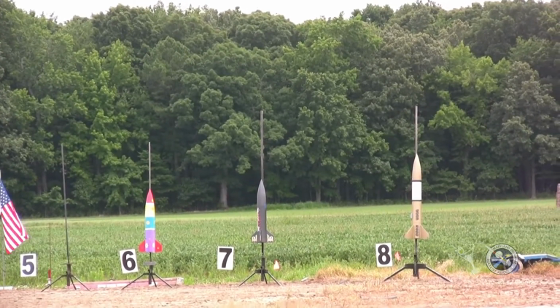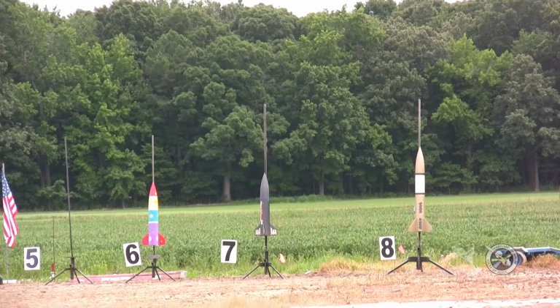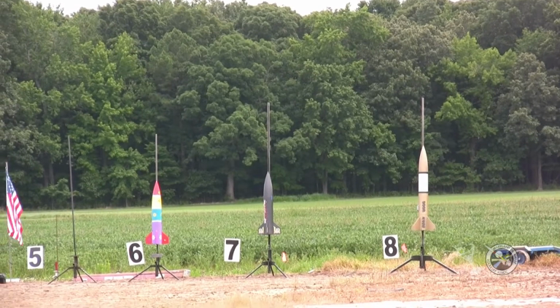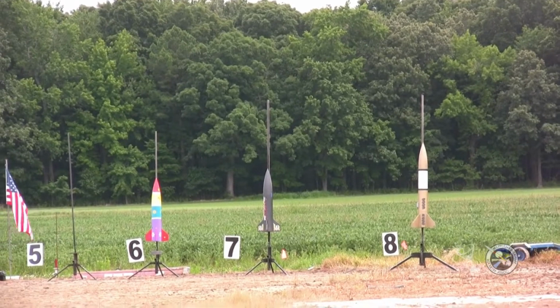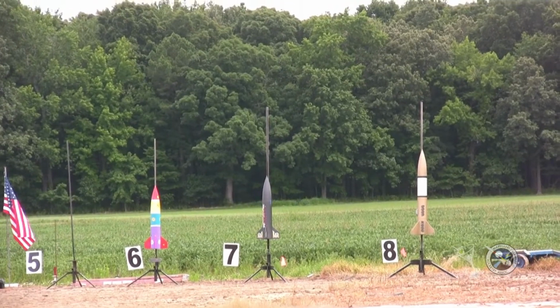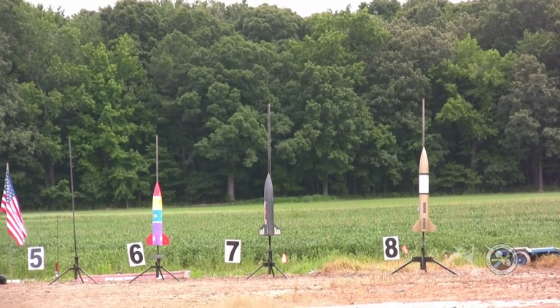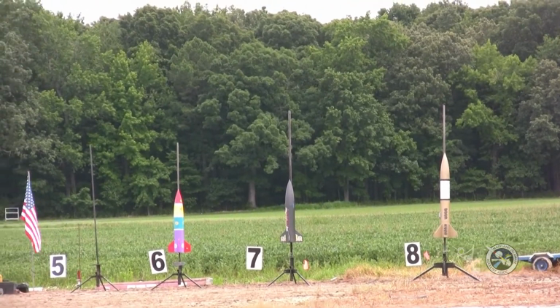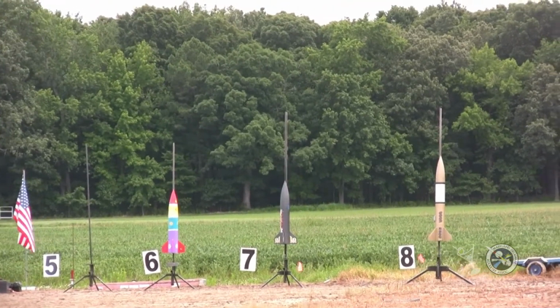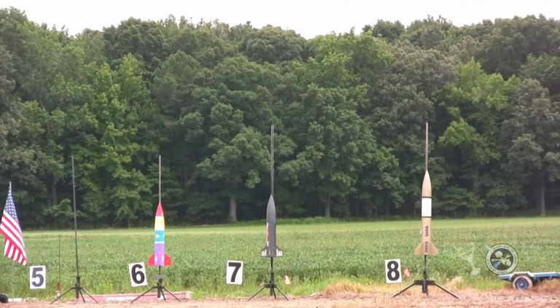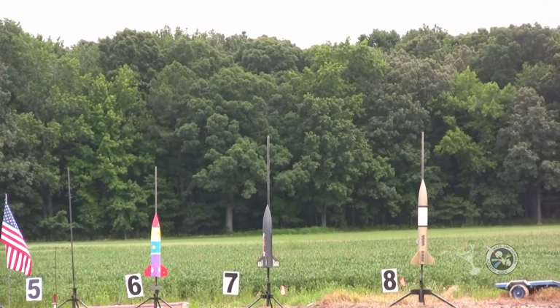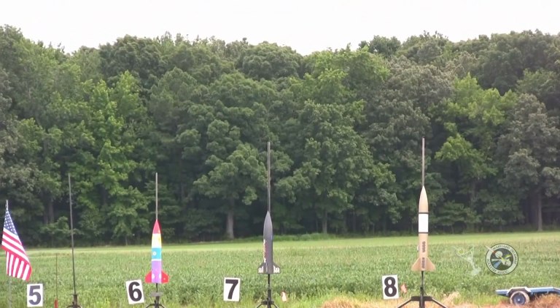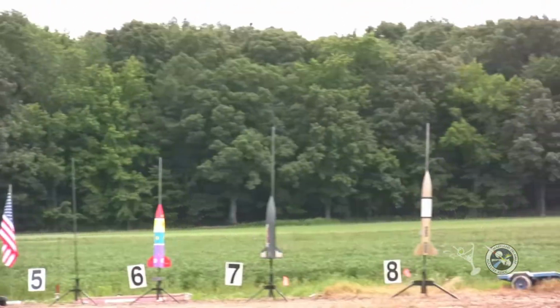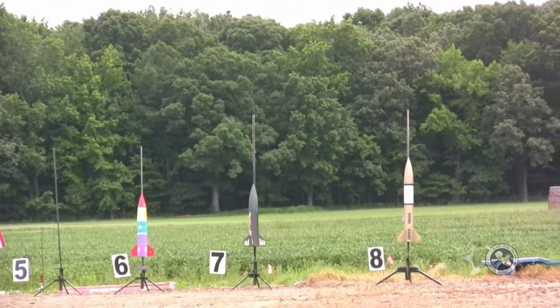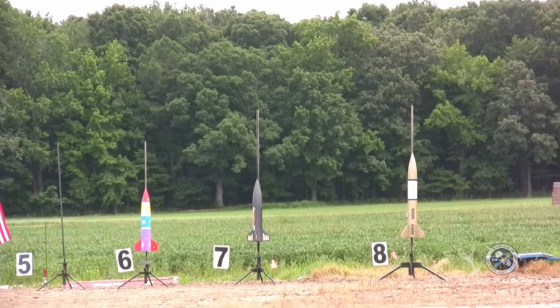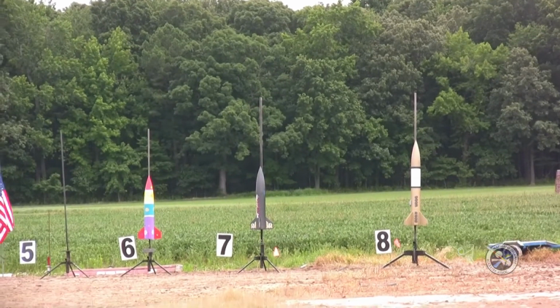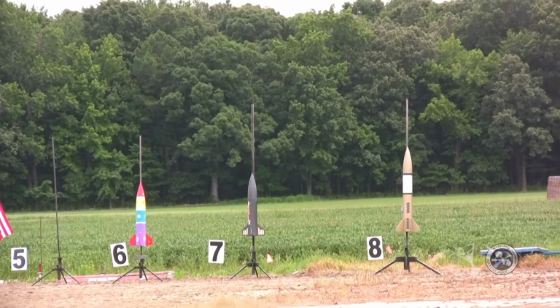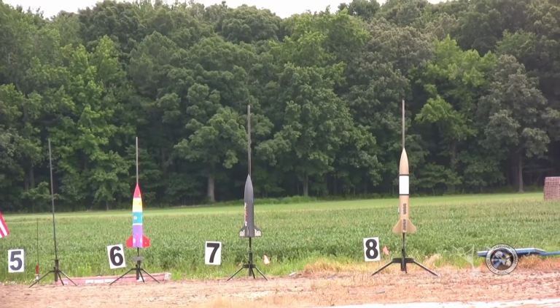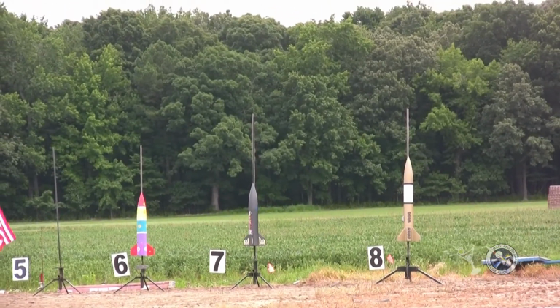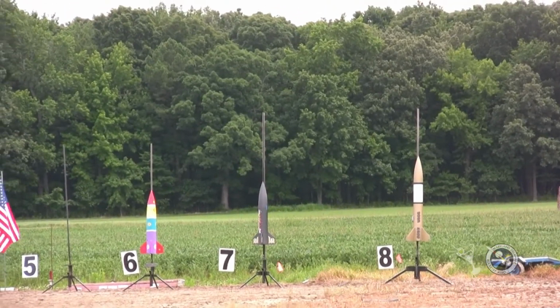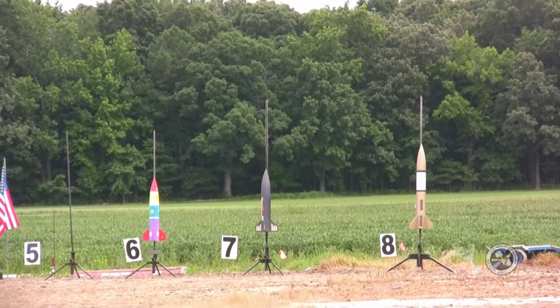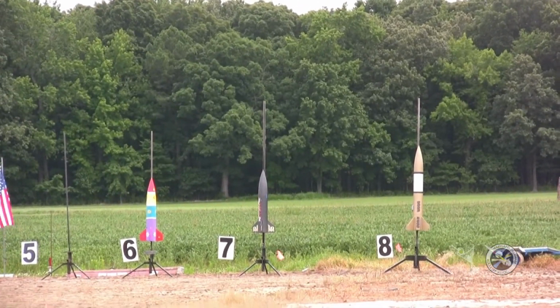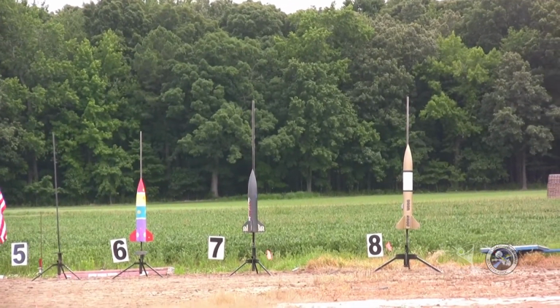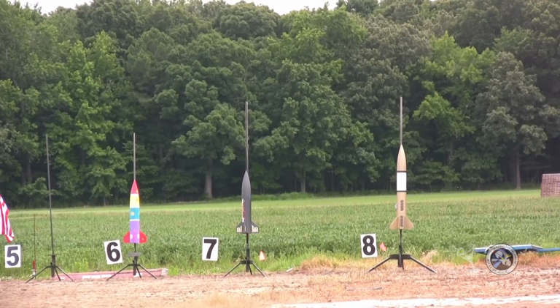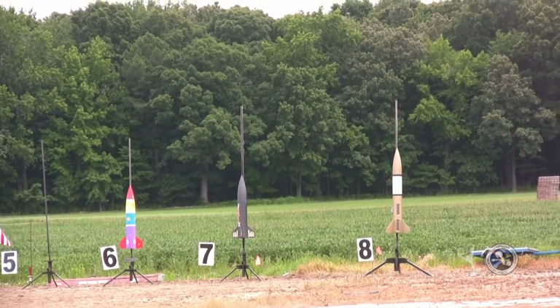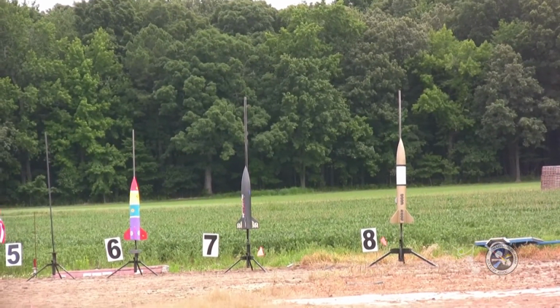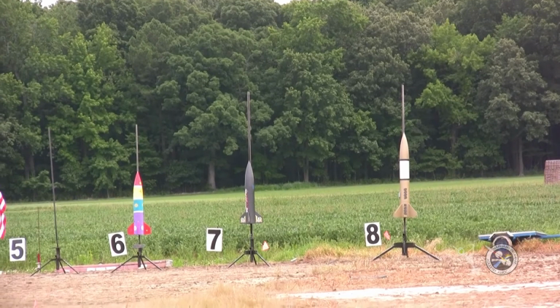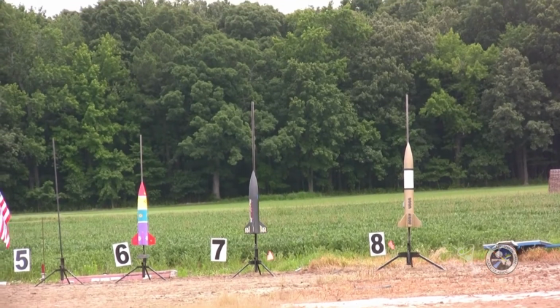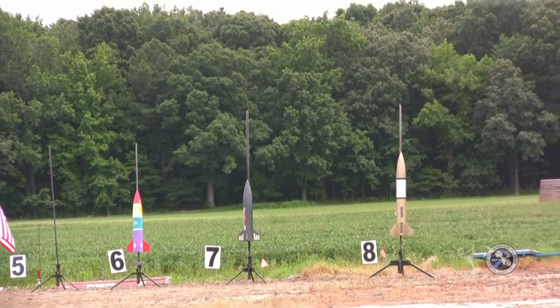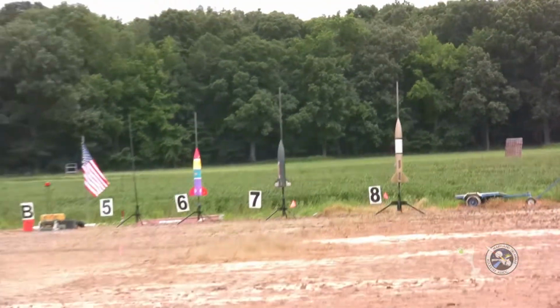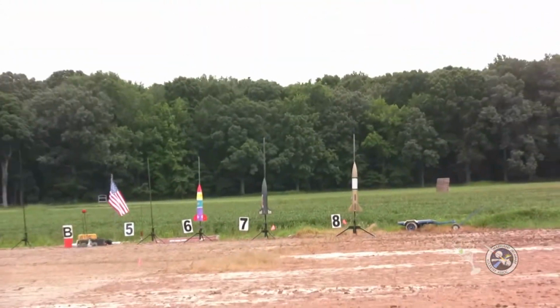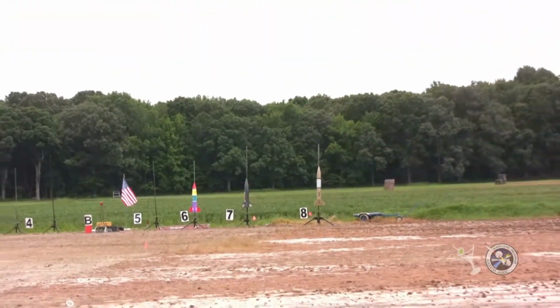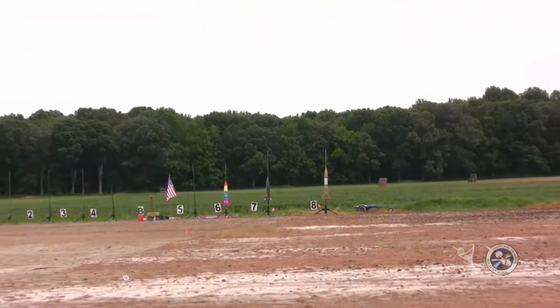All right, here we go — rockets six, seven, and eight. Heads up on this — these are three big rockets, three big motors. Five, four, three, two, one.